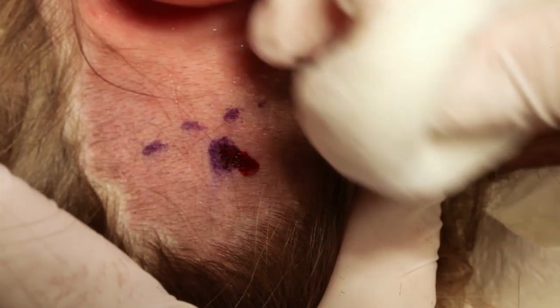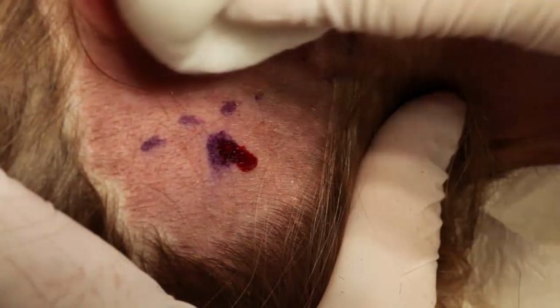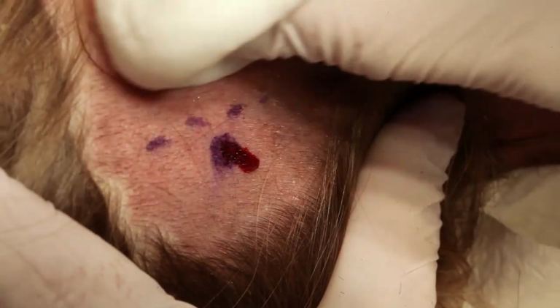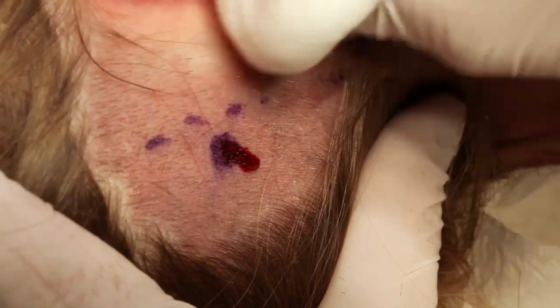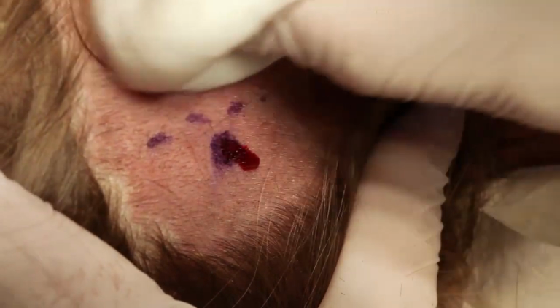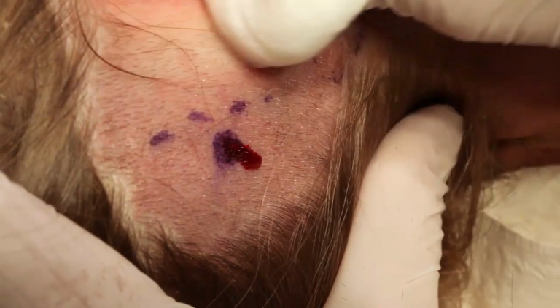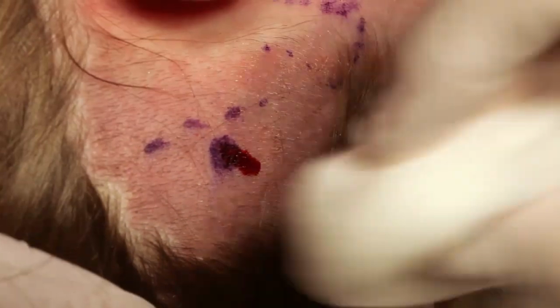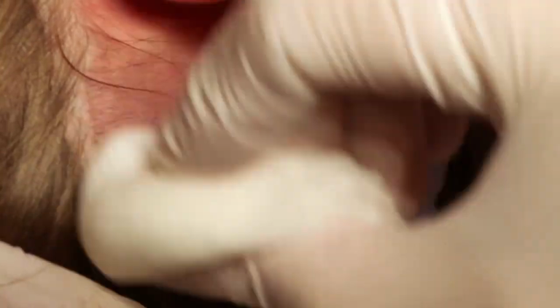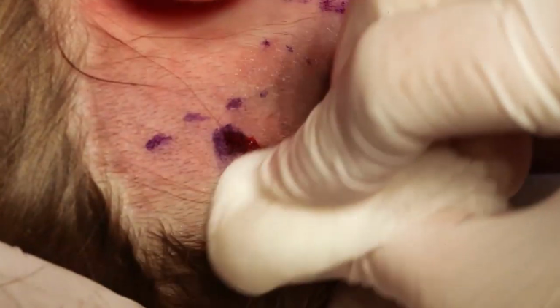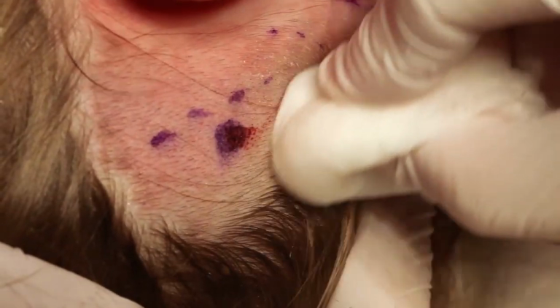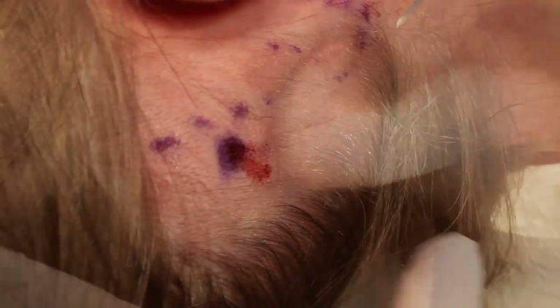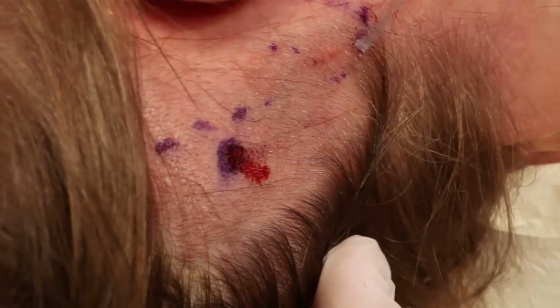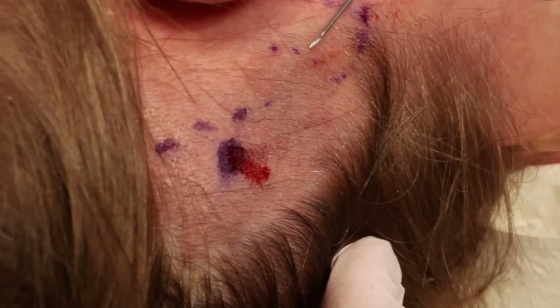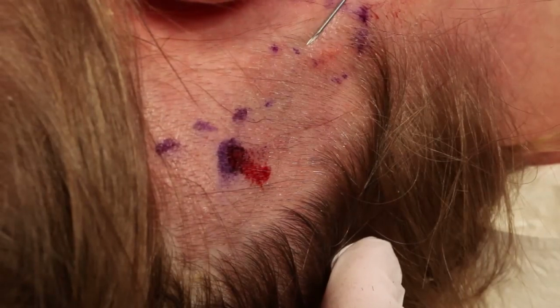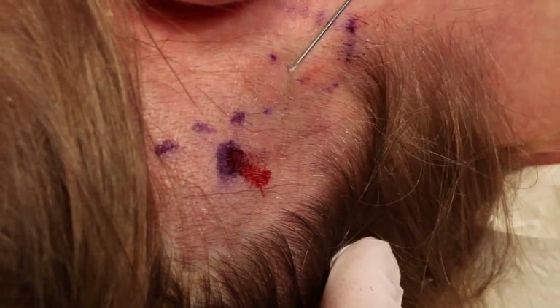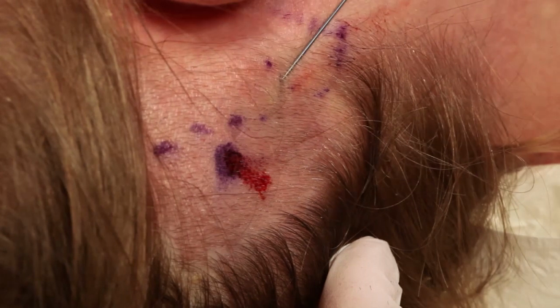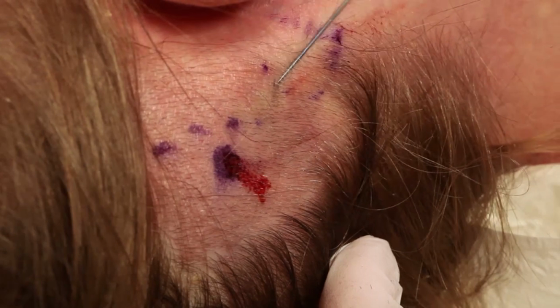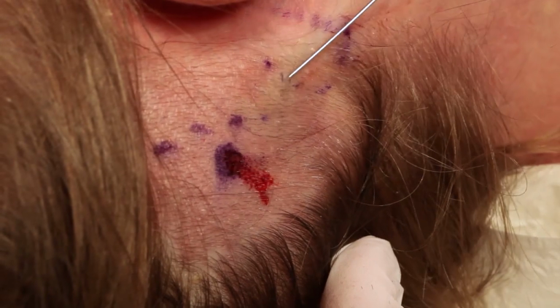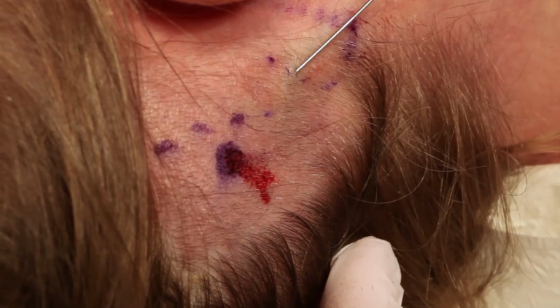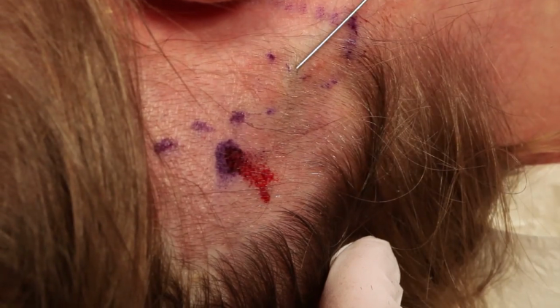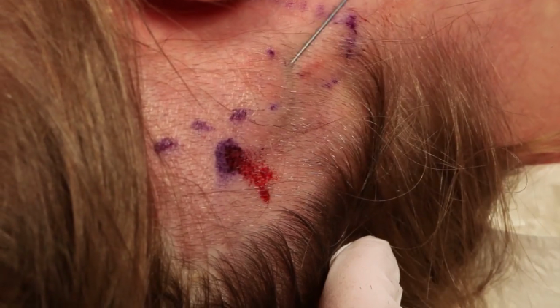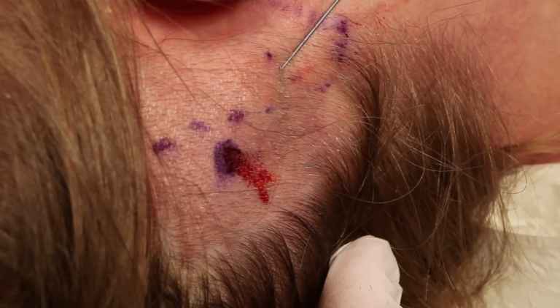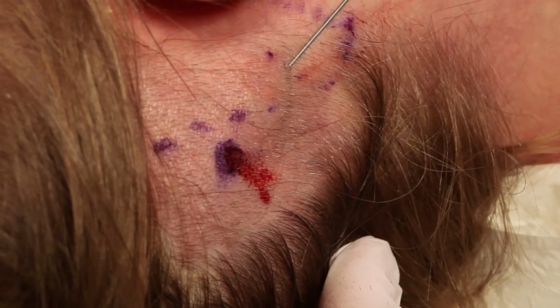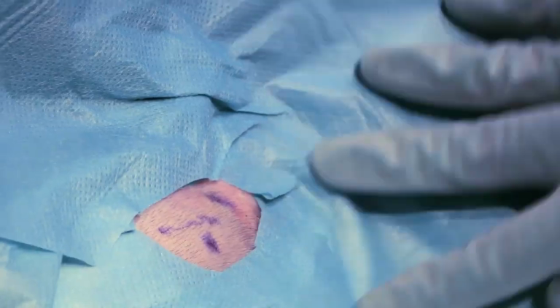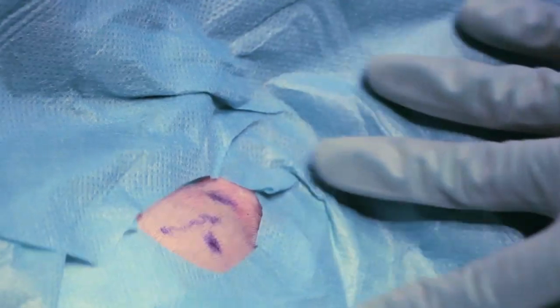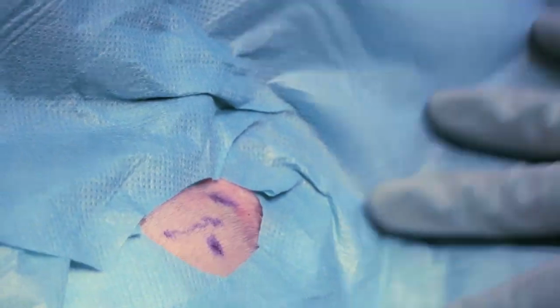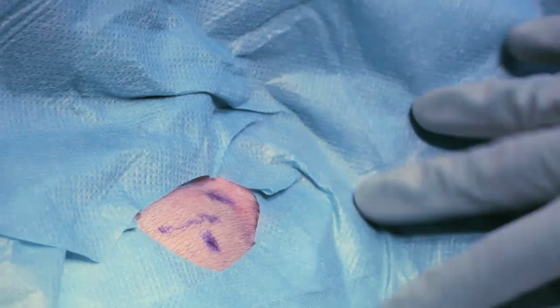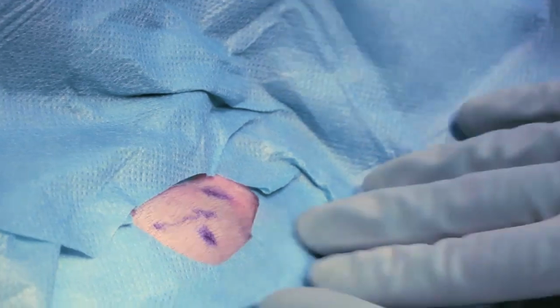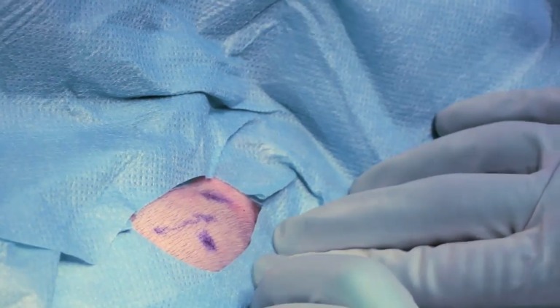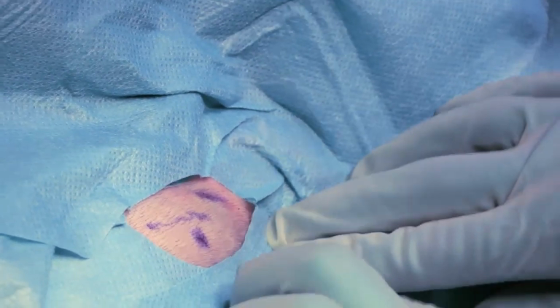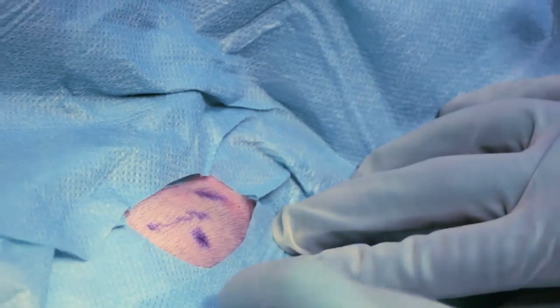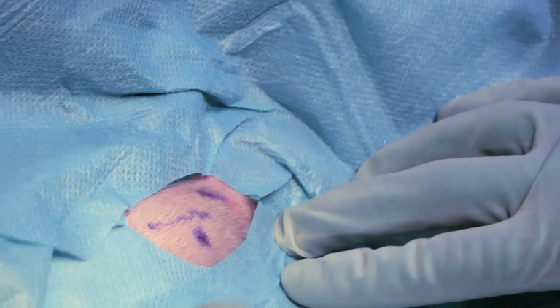In adults, usually local, sometimes general anesthesia is used. In this case, the surgeon injects local anesthesia in time for the effect to occur. The area is cleaned and a sterile draping is placed.